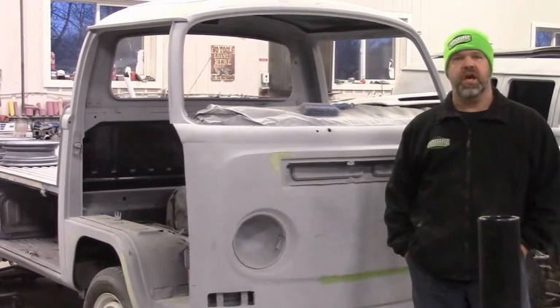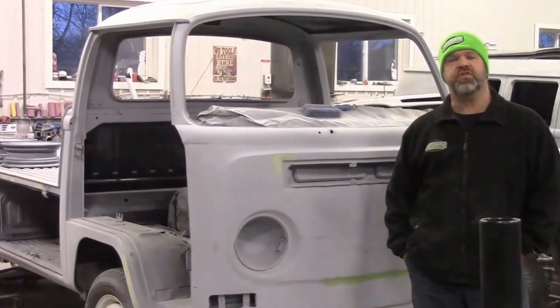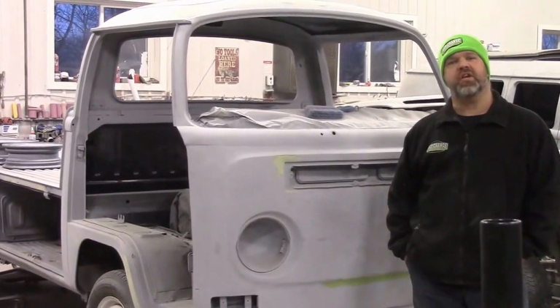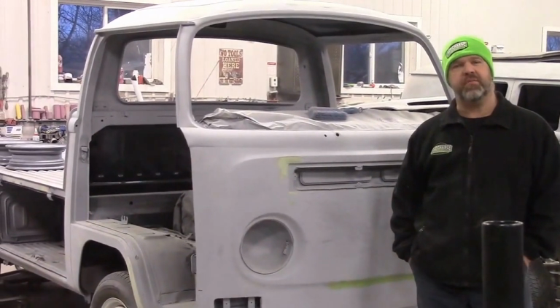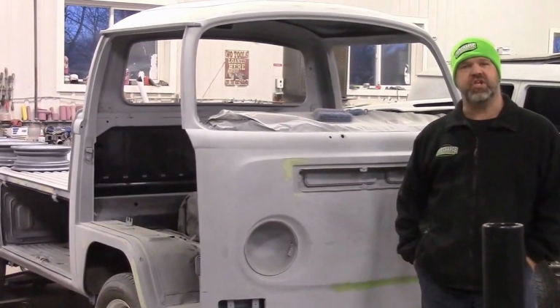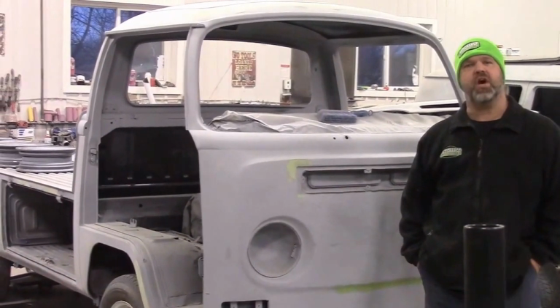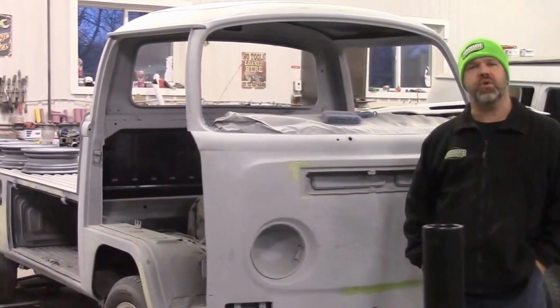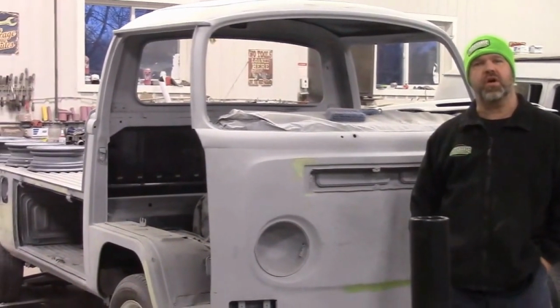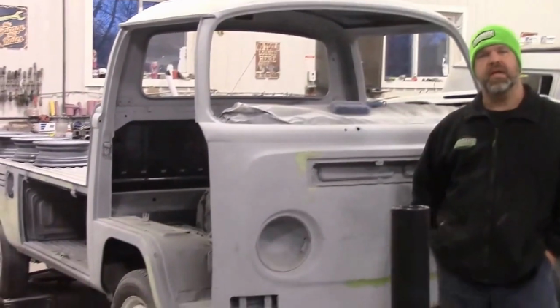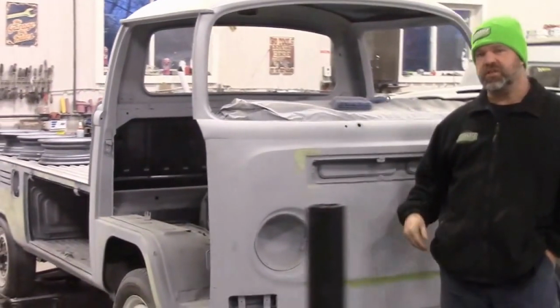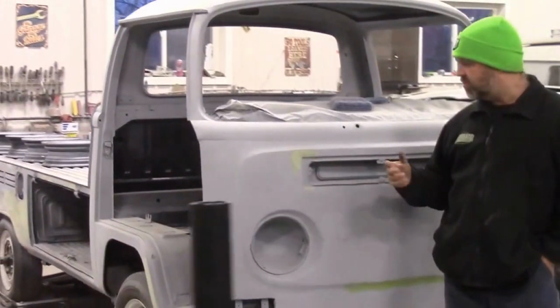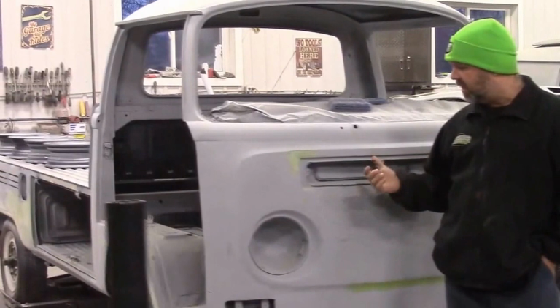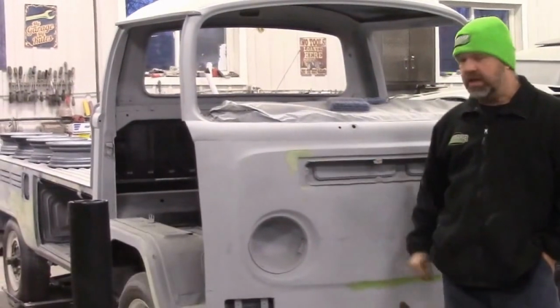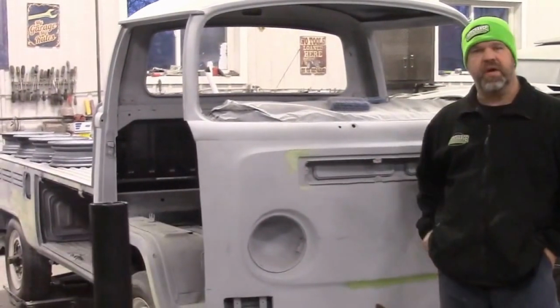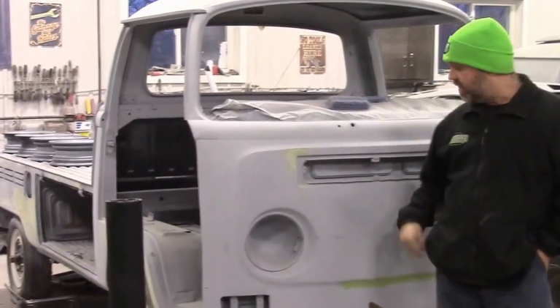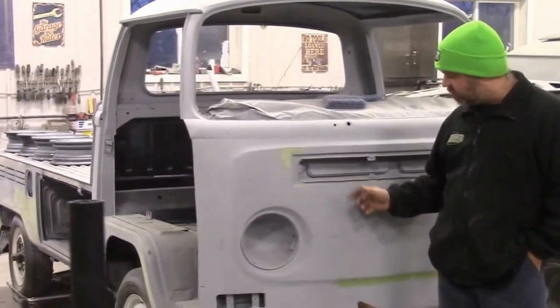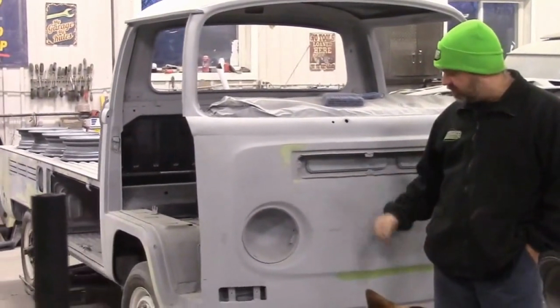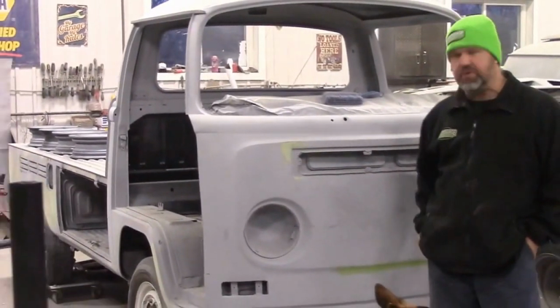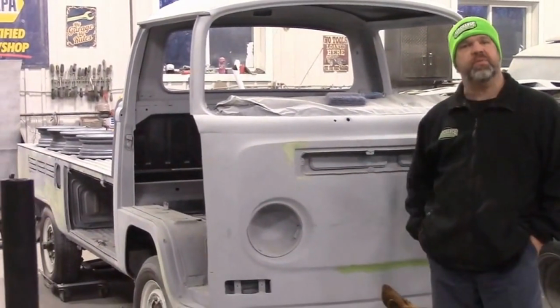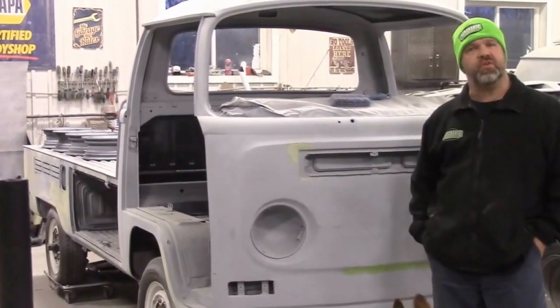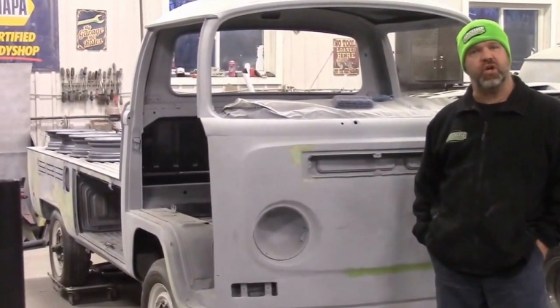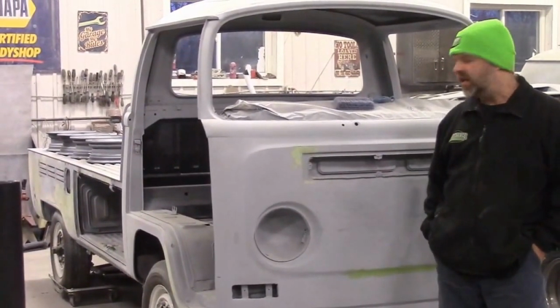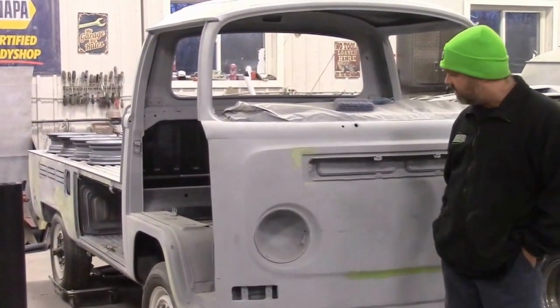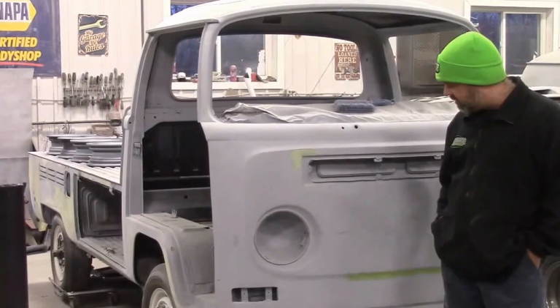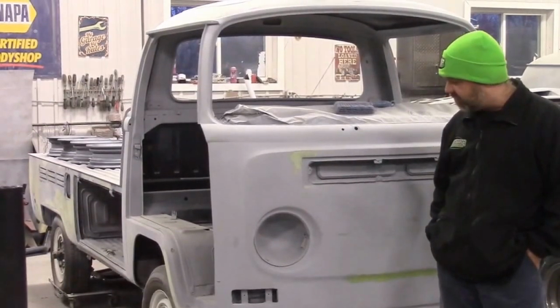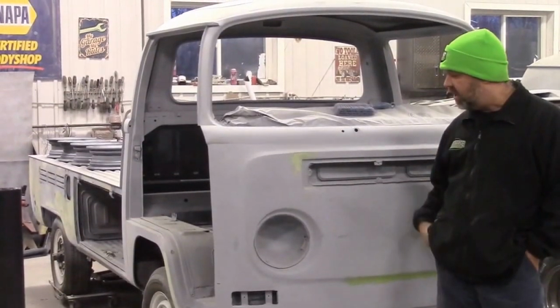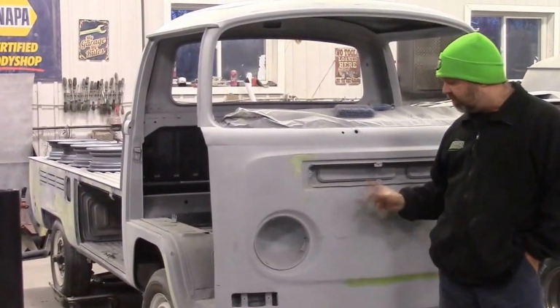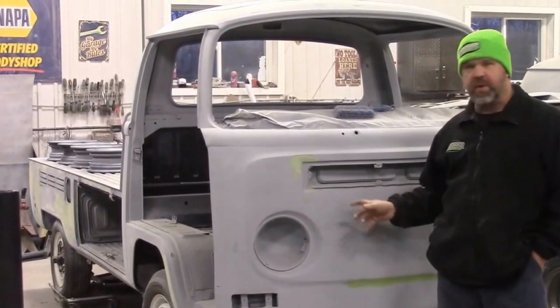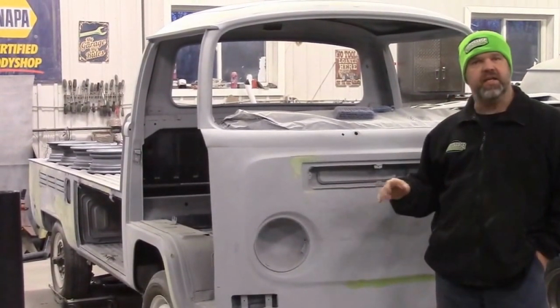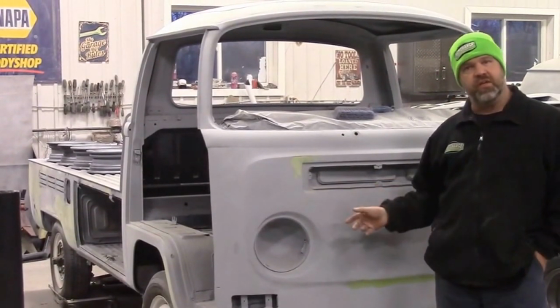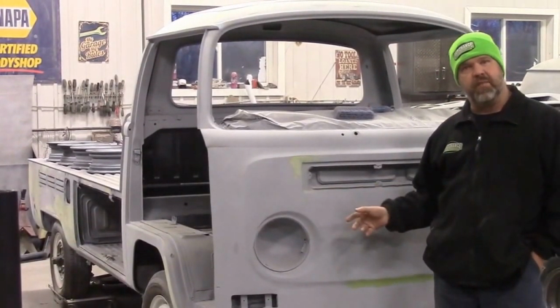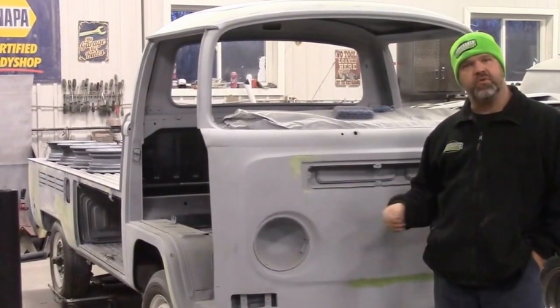Hi folks, this is John Eisner from LastChanceAutoRestored.com. I'd like to share with you just another quick update. This is one of the vehicles we're doing a complete restoration on — it's the 1970 Volkswagen single cab pickup truck.